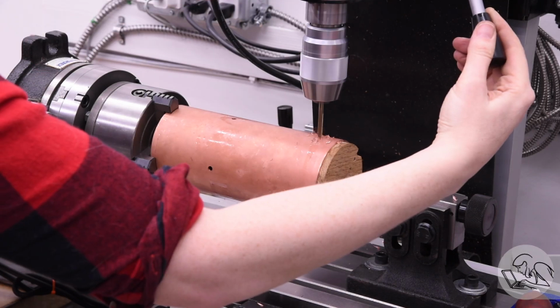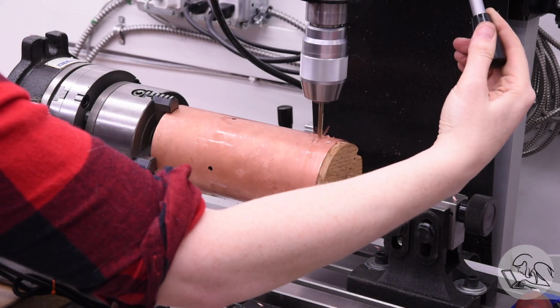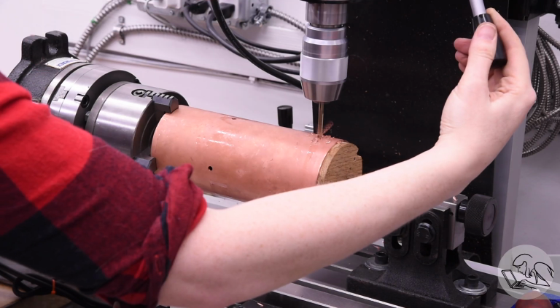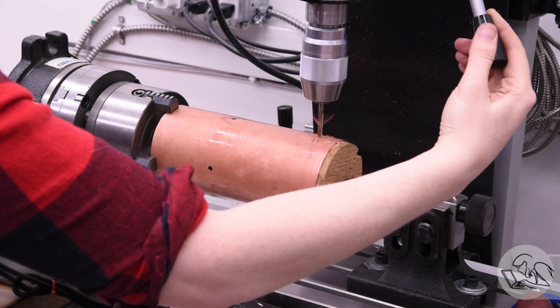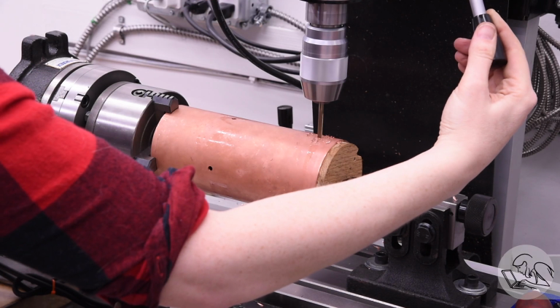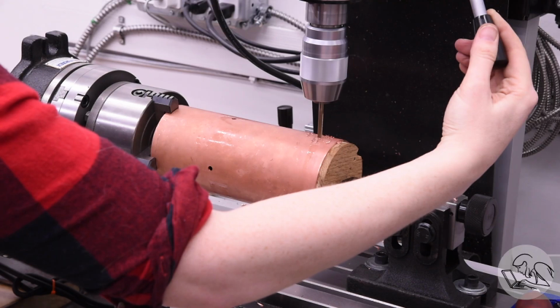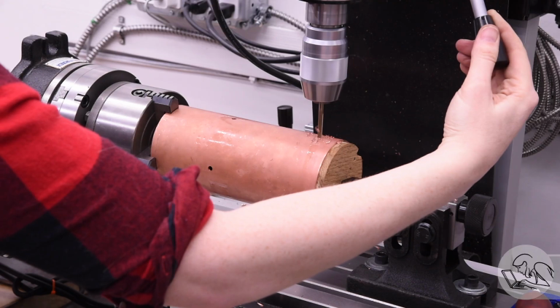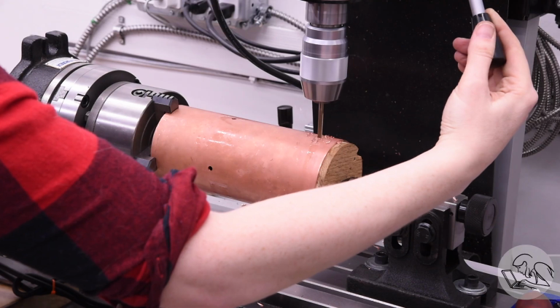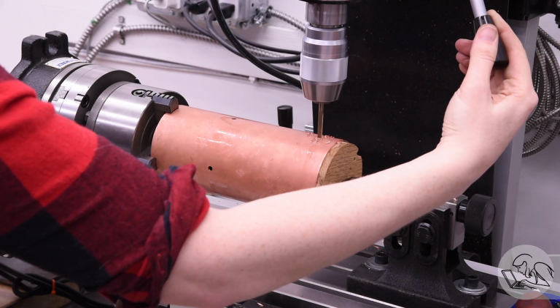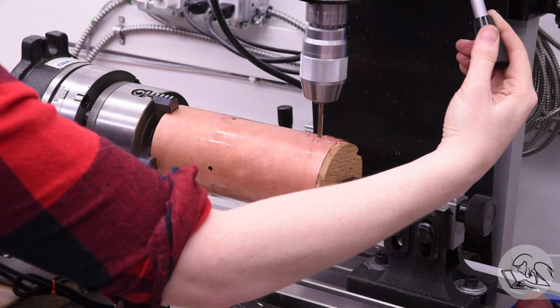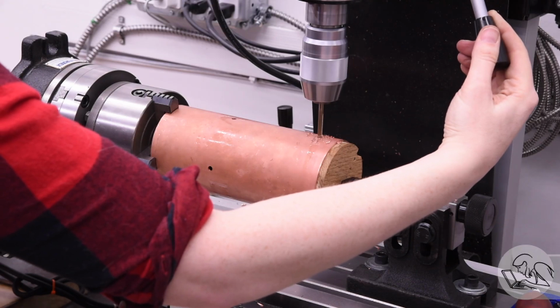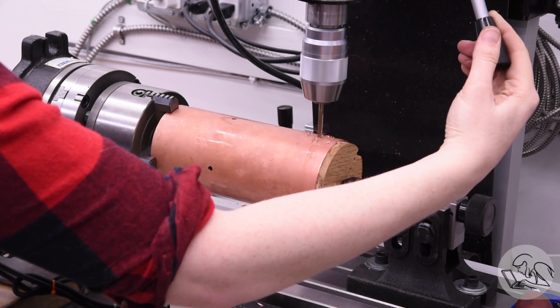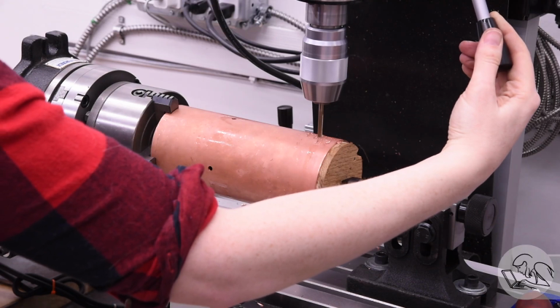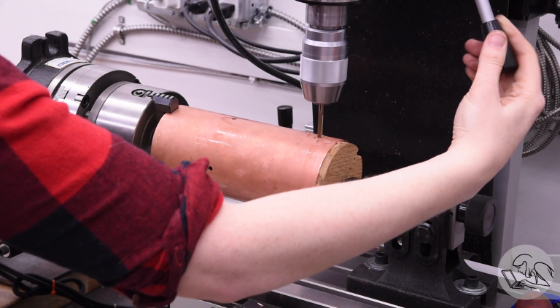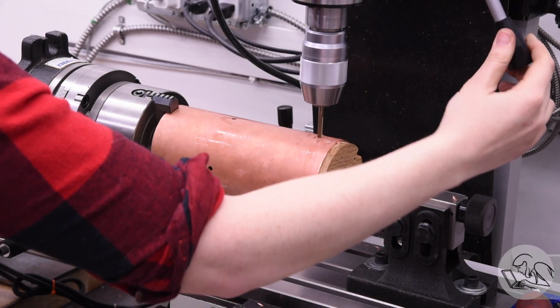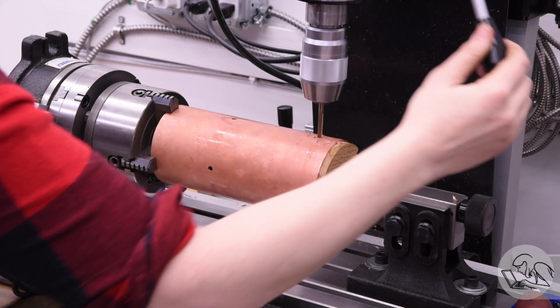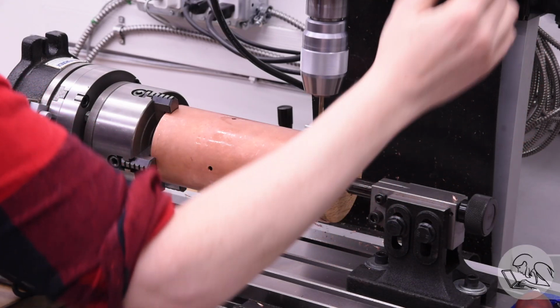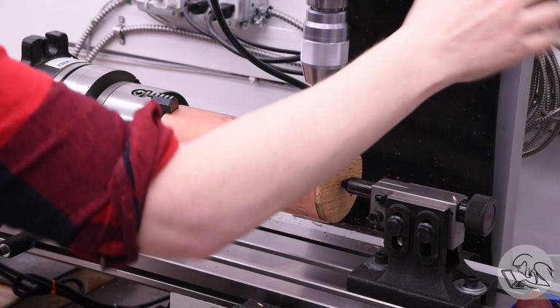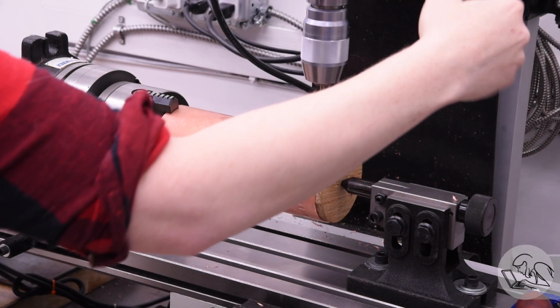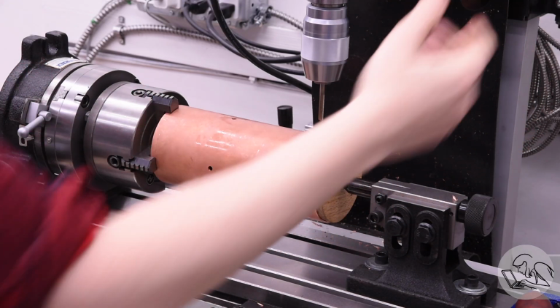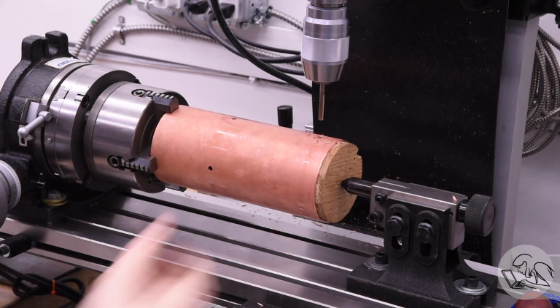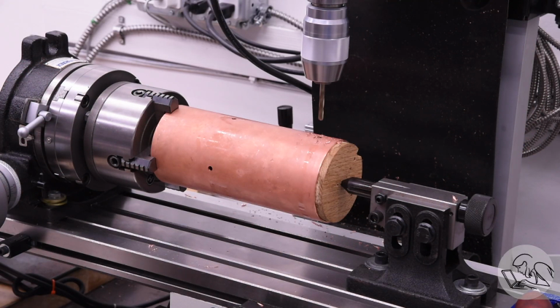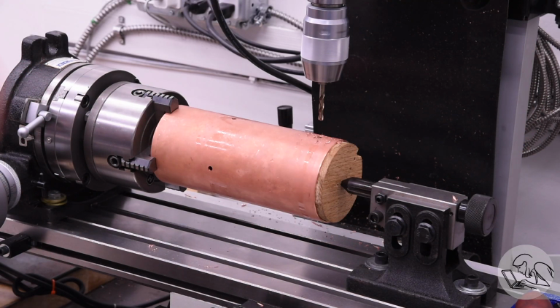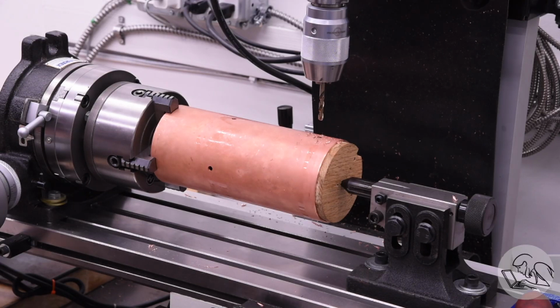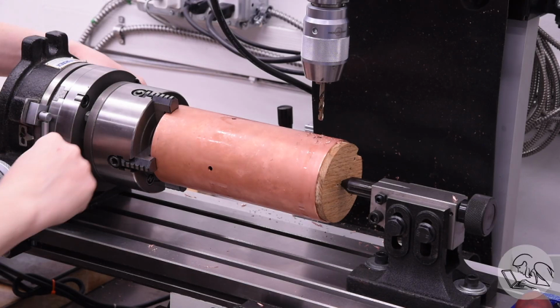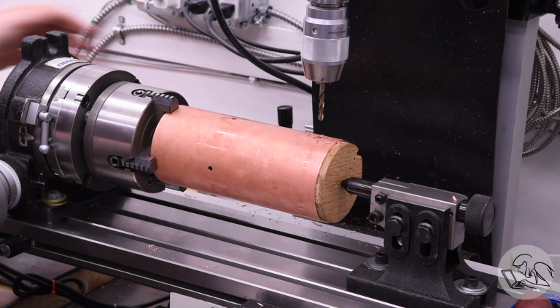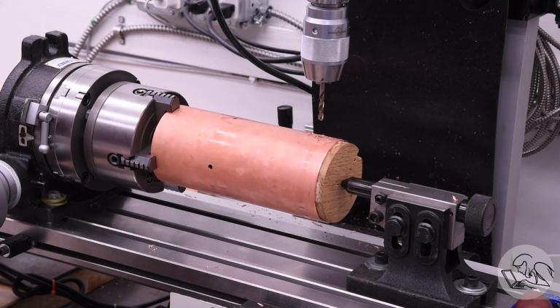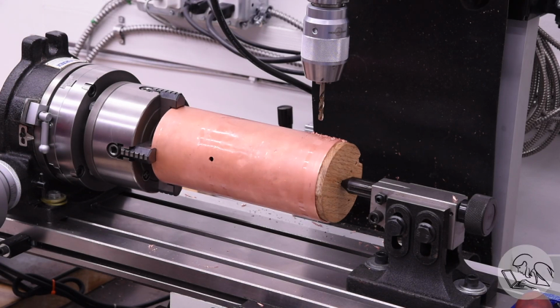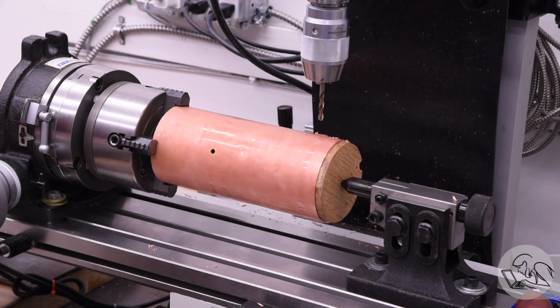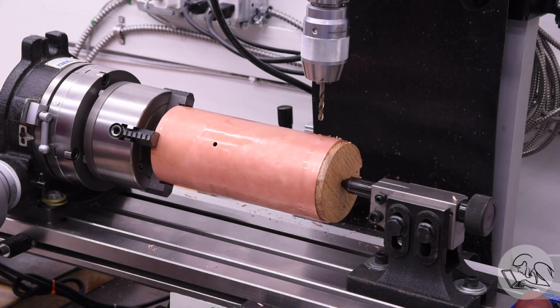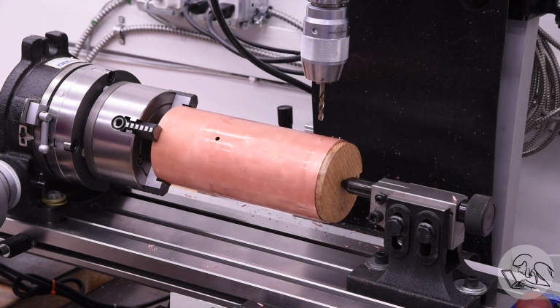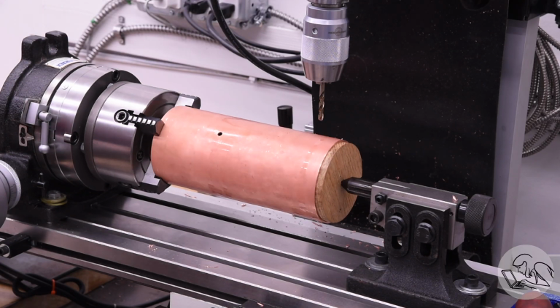From this angle you can get a better sense of how this setup works — it's a lot of fun. You certainly don't need to do it this way, but I like doing stuff like this on the mill.